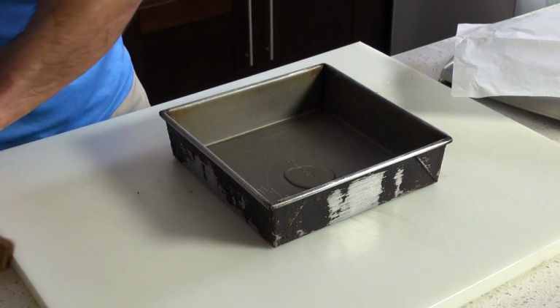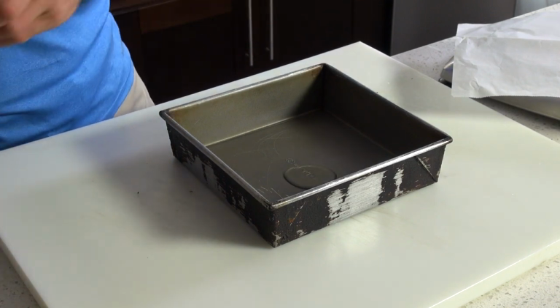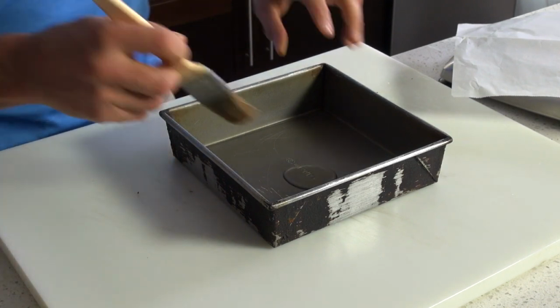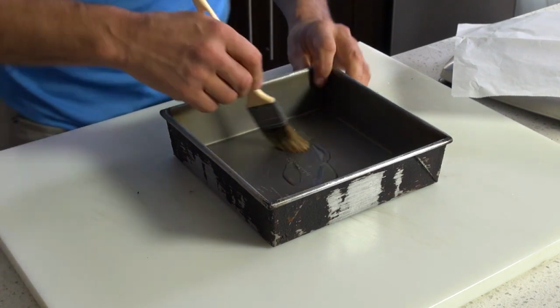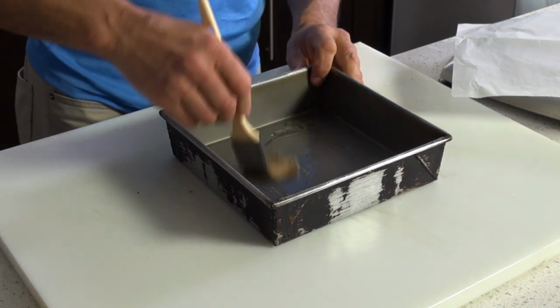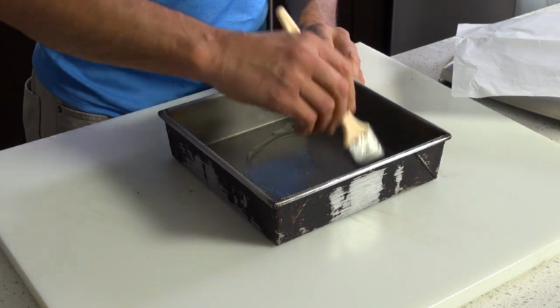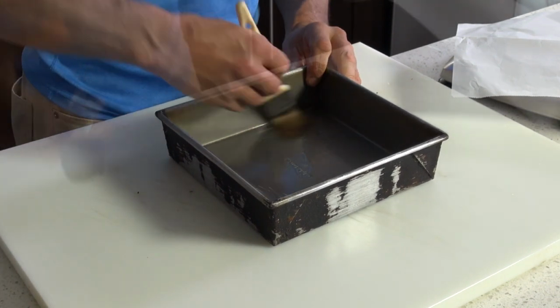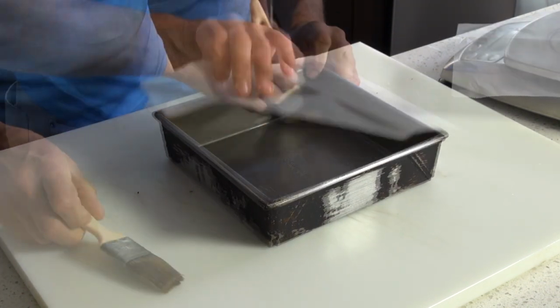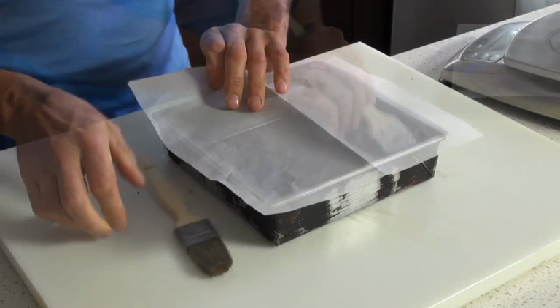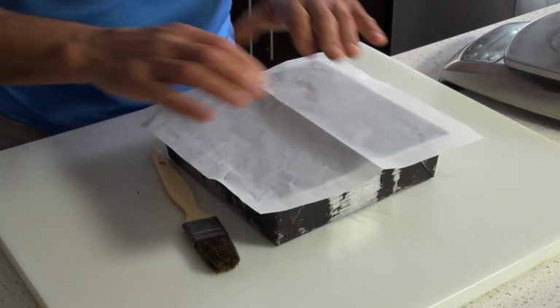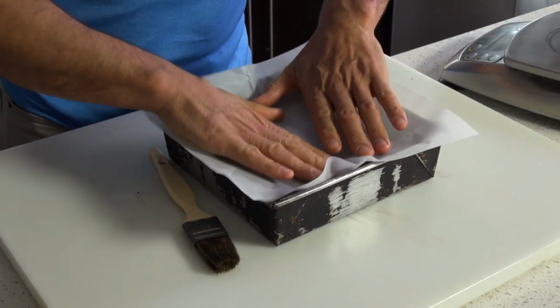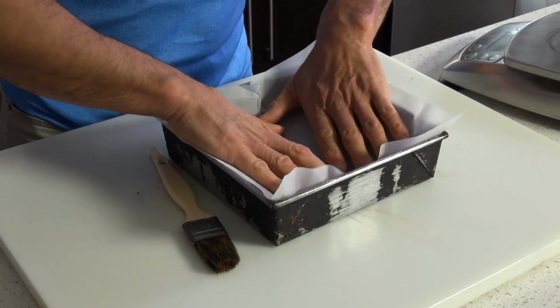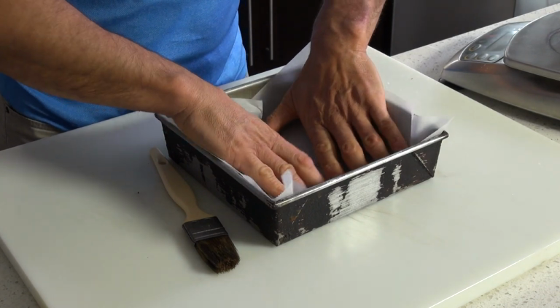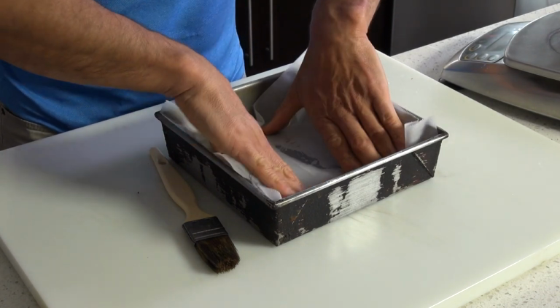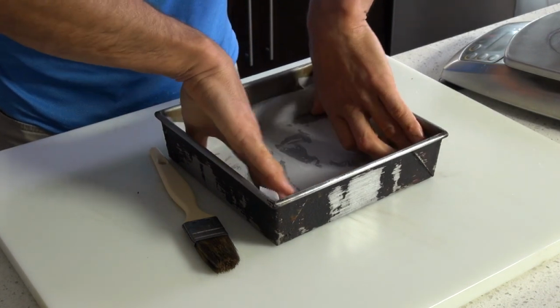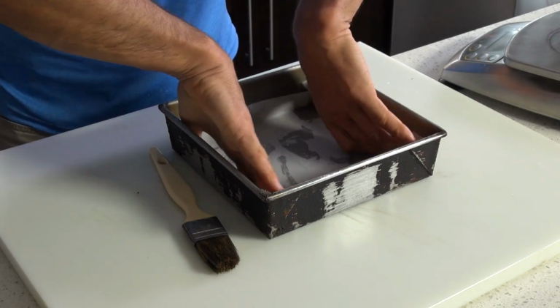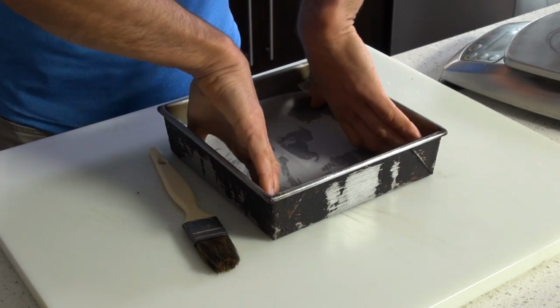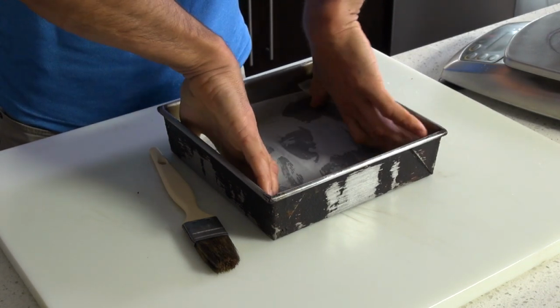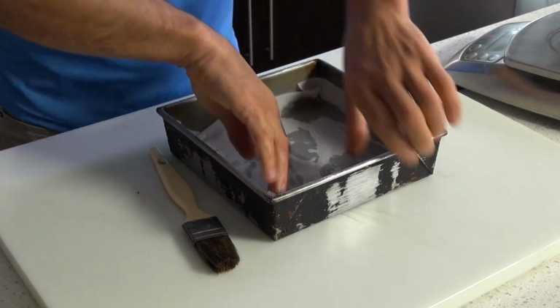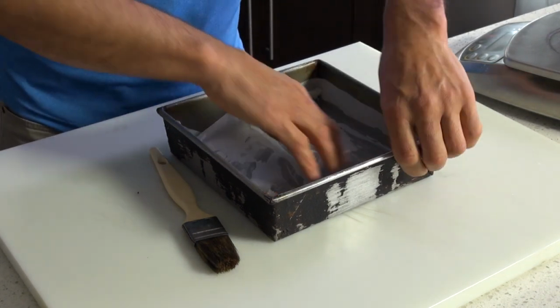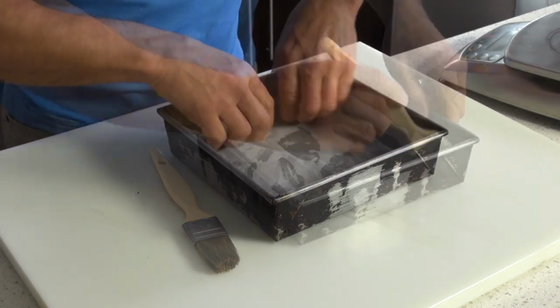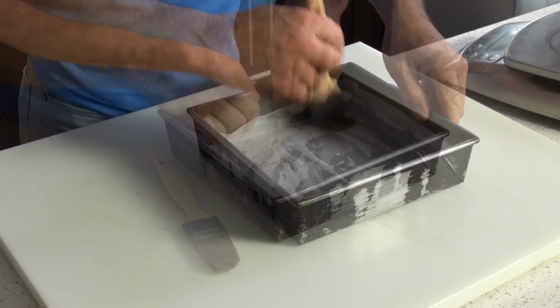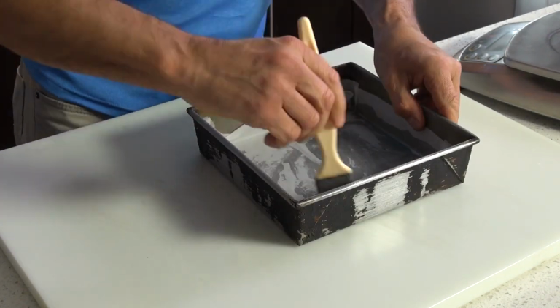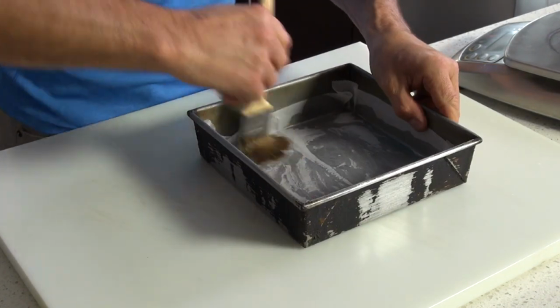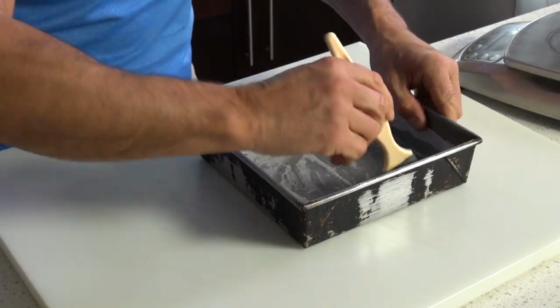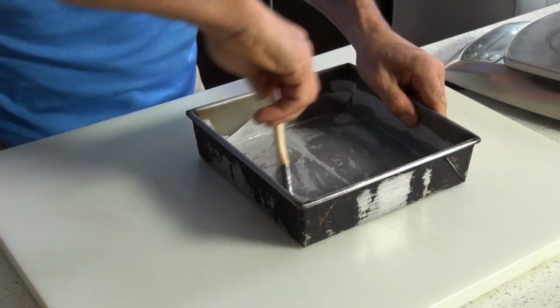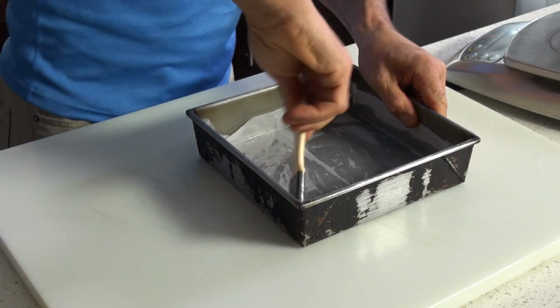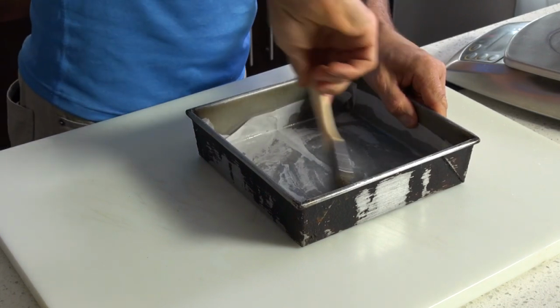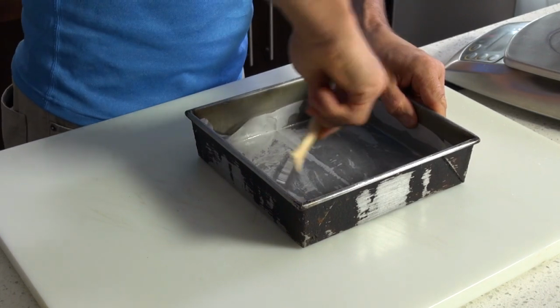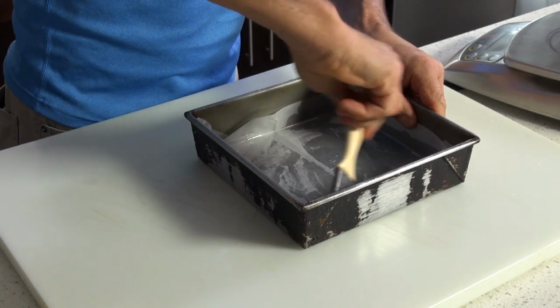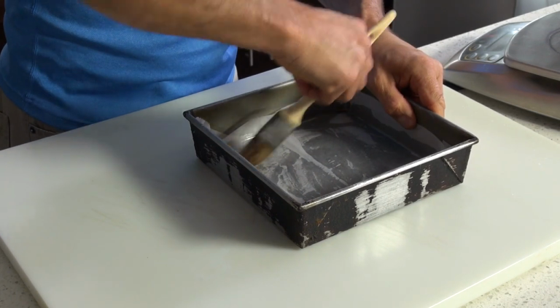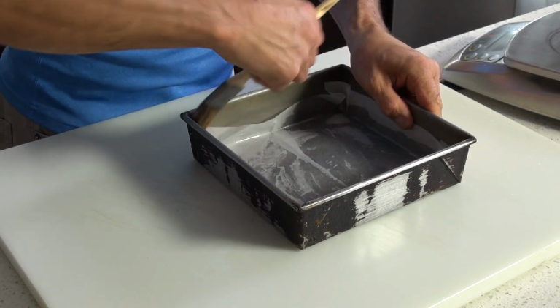Prepare all your tools and equipment in advance, including a cake pan lined with oiled parchment and all the tools you will need.